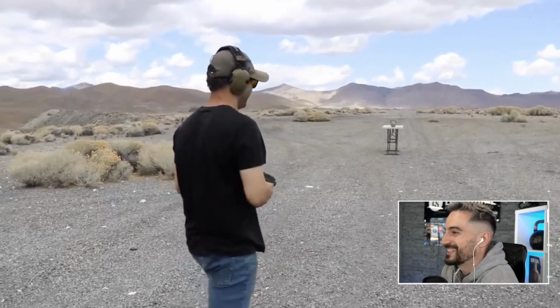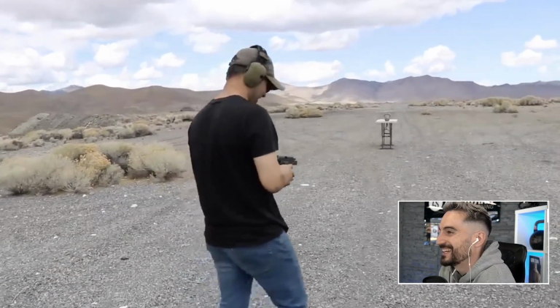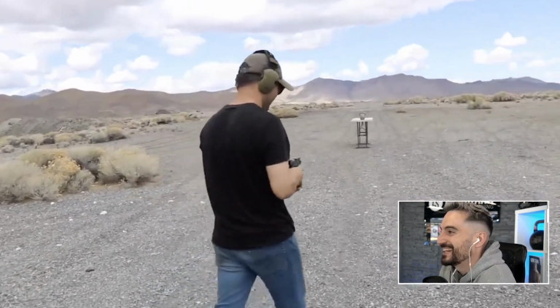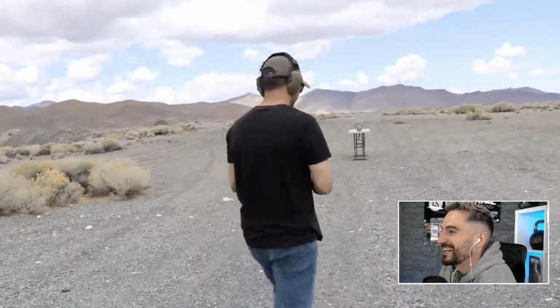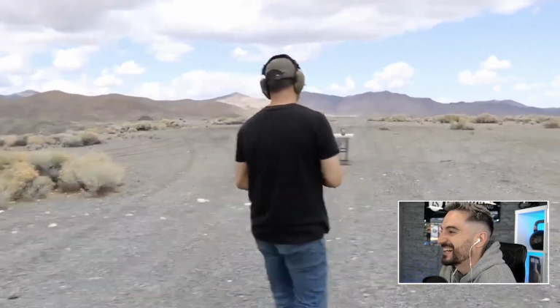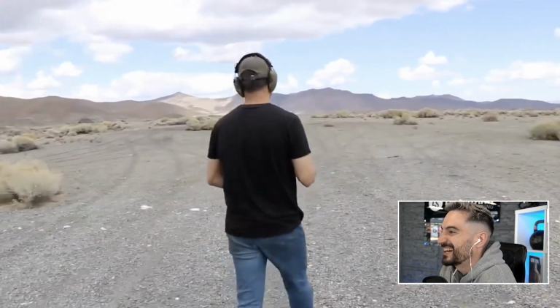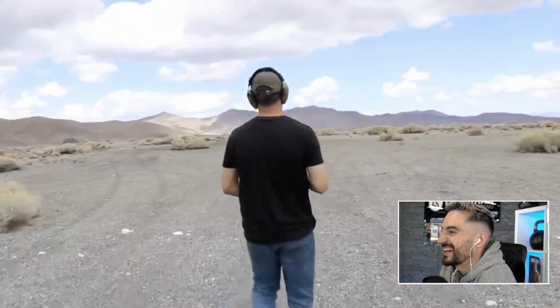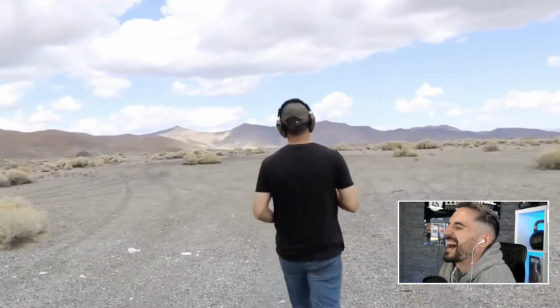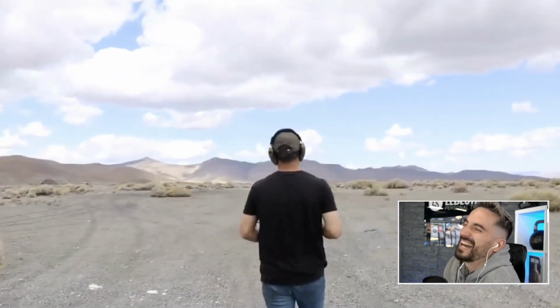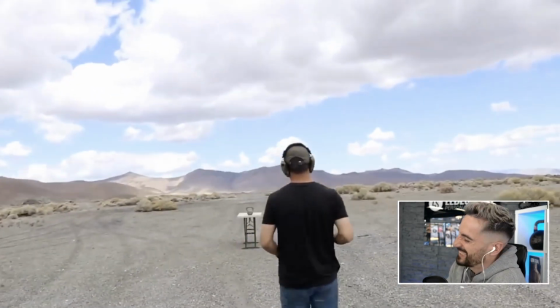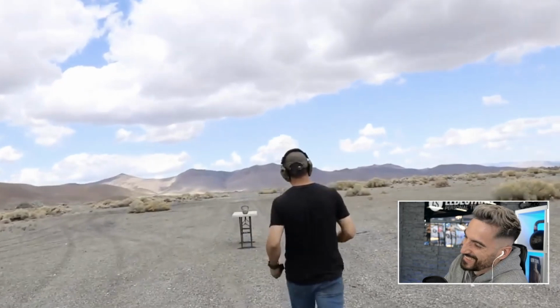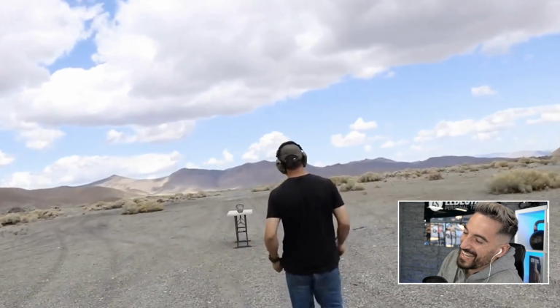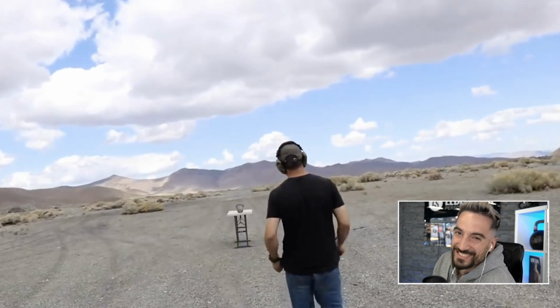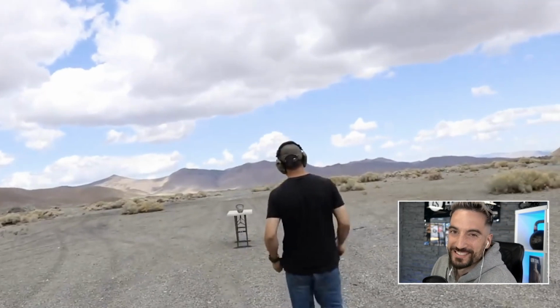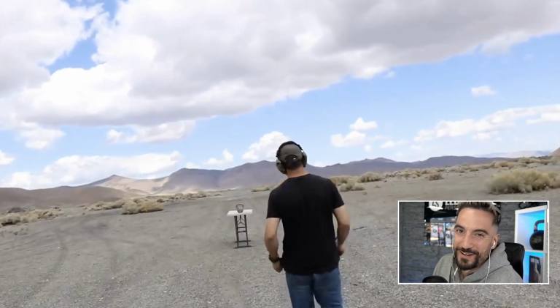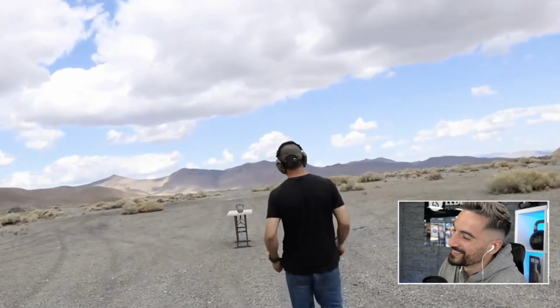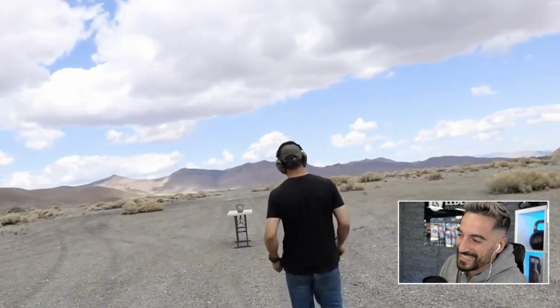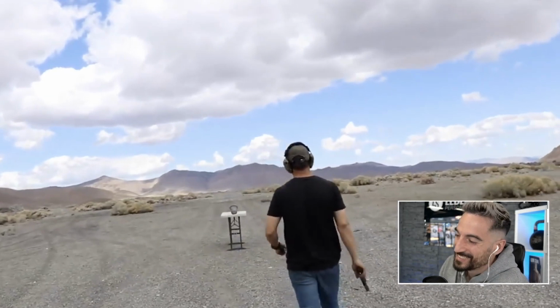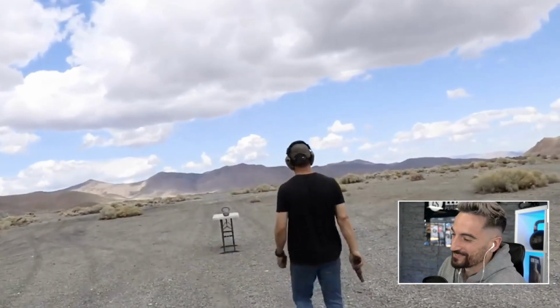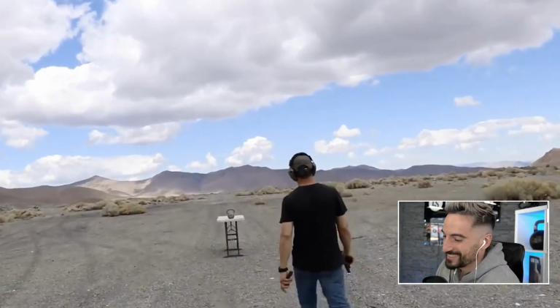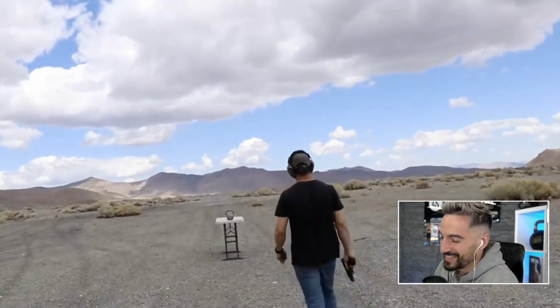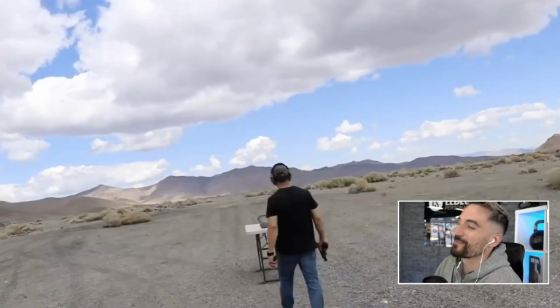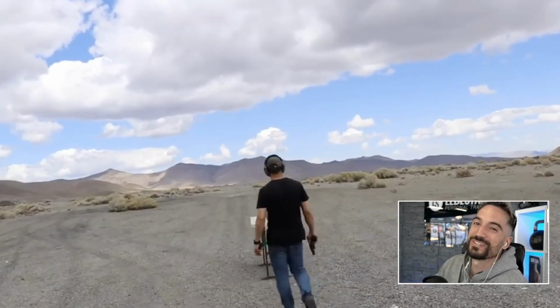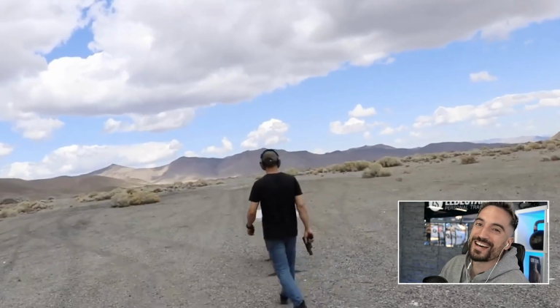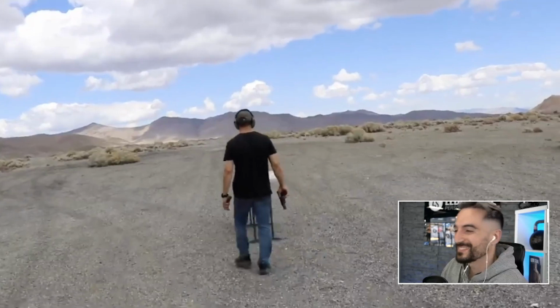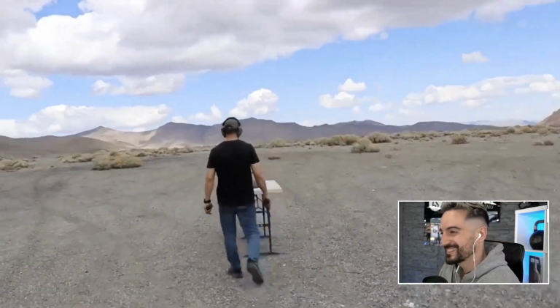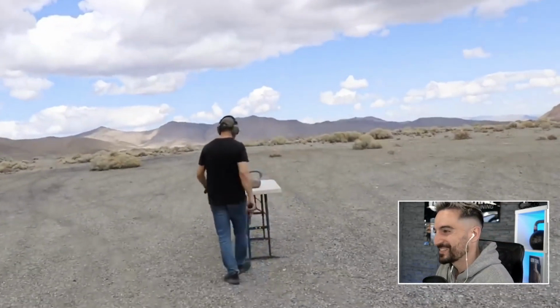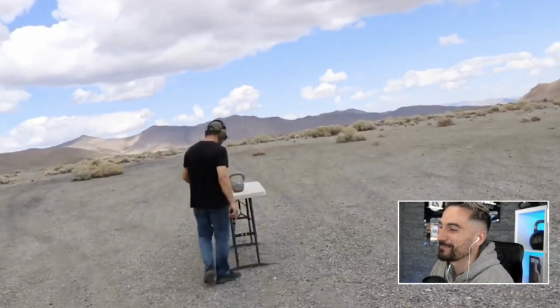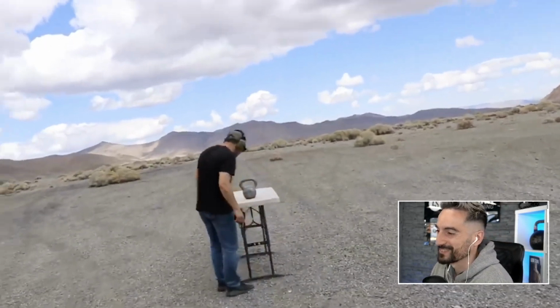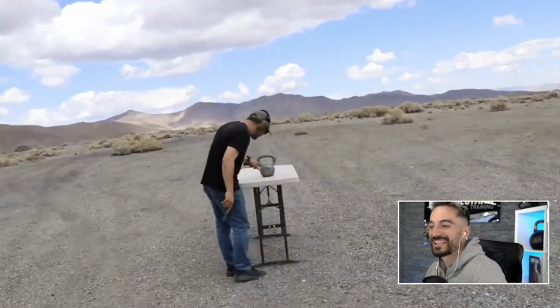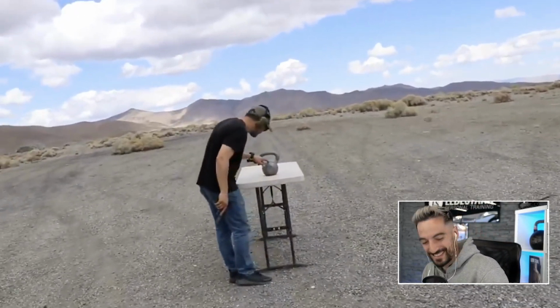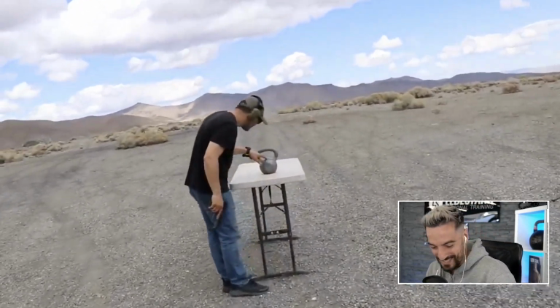I can't believe you shot the top part. You hit the top — oh yeah, the bottom. Just a scratch. See, that's how powerful kettlebells are.